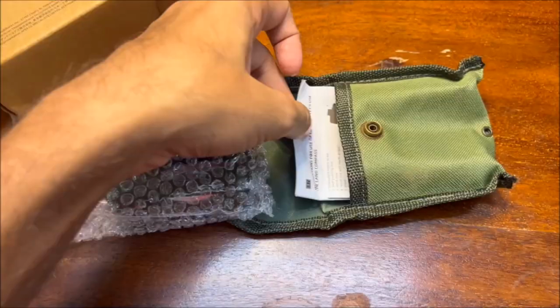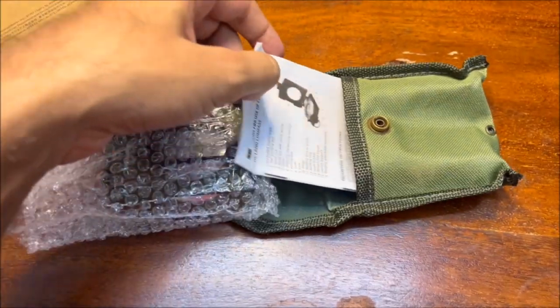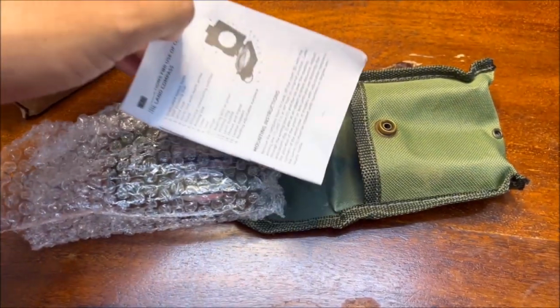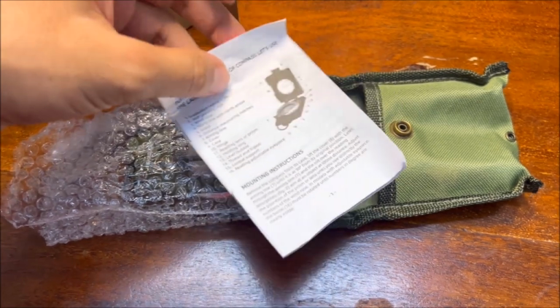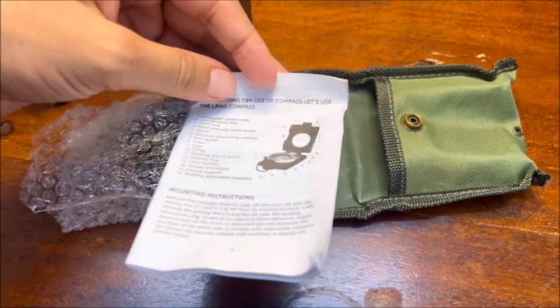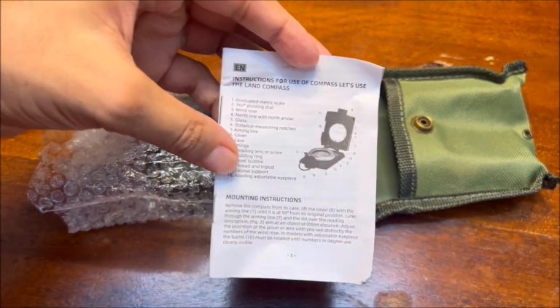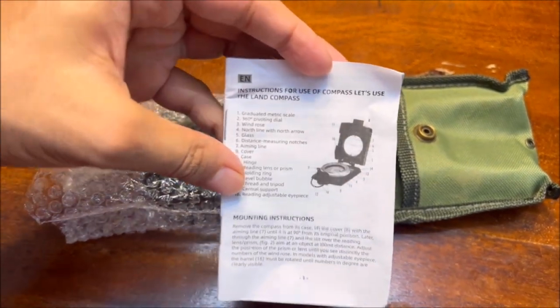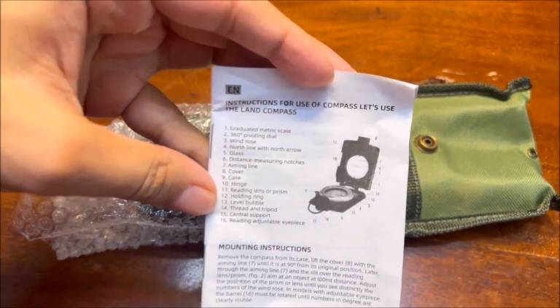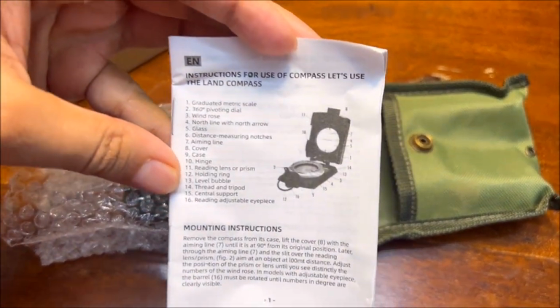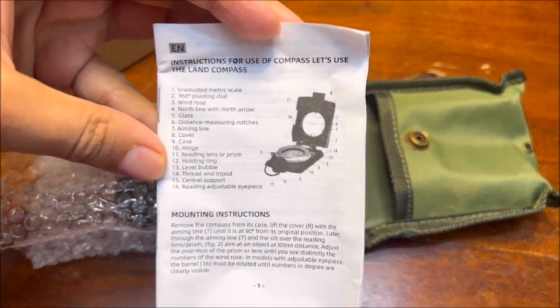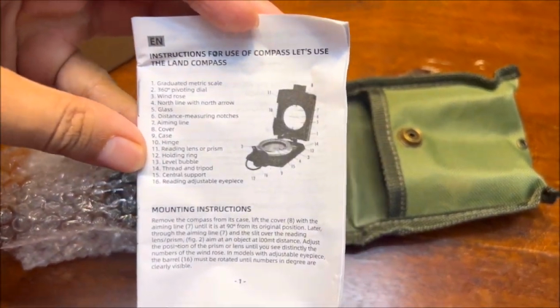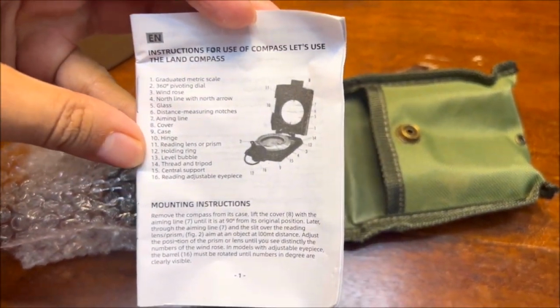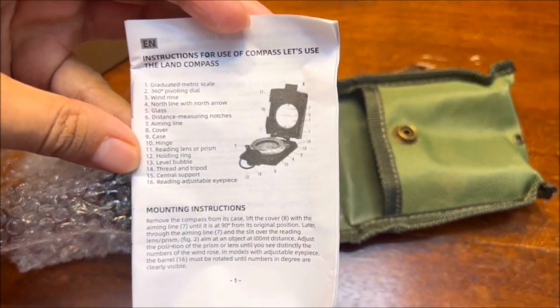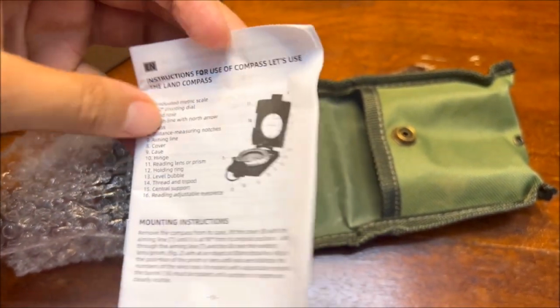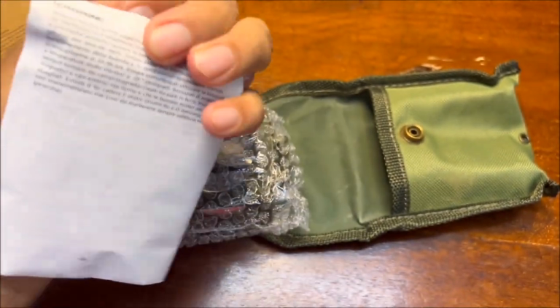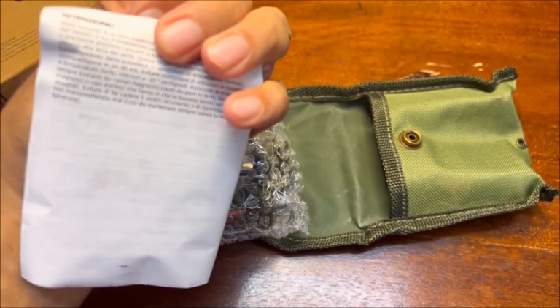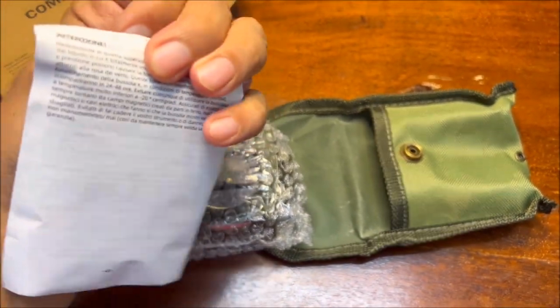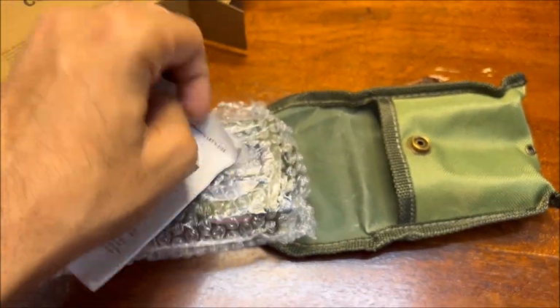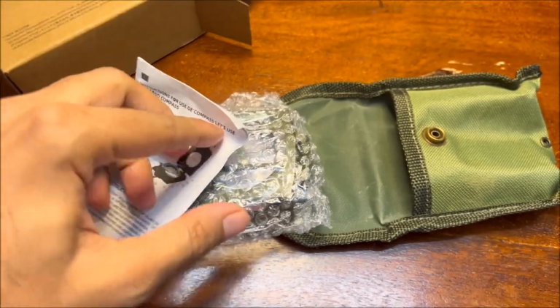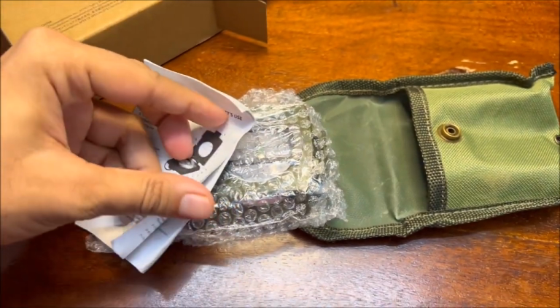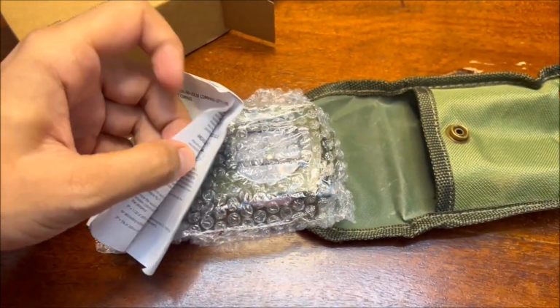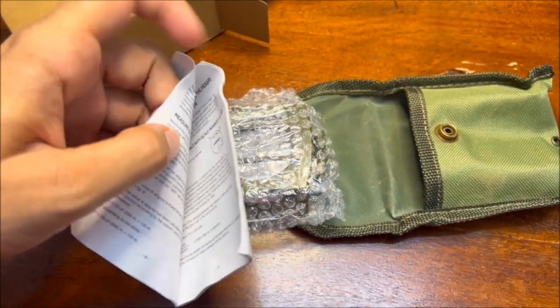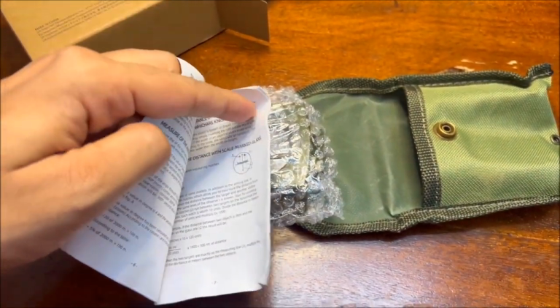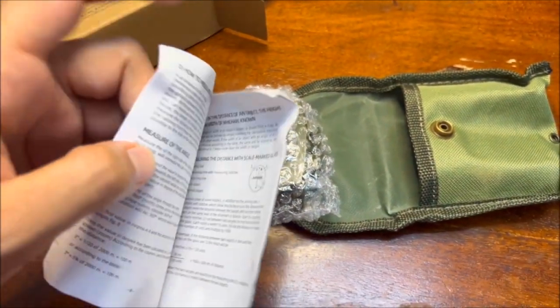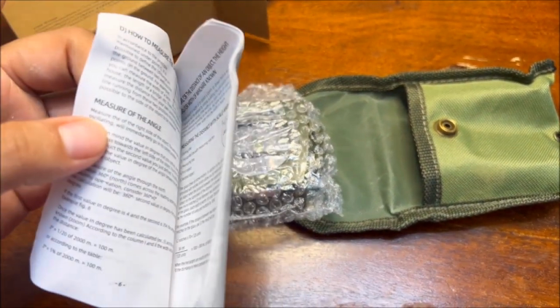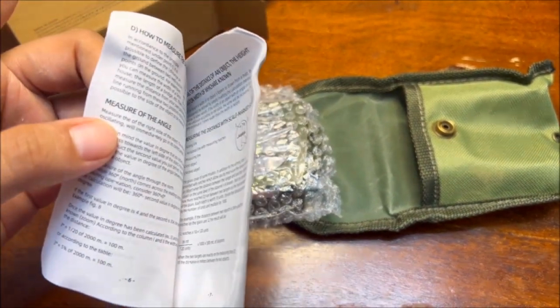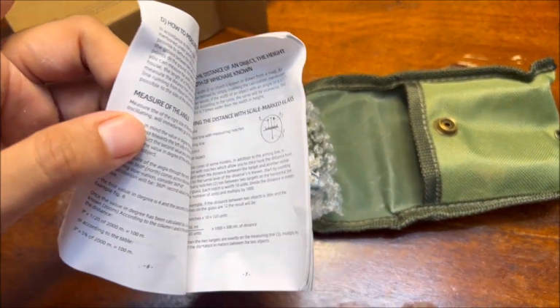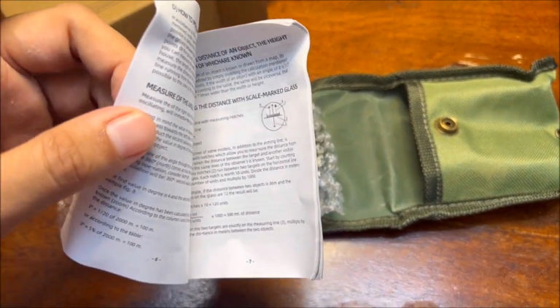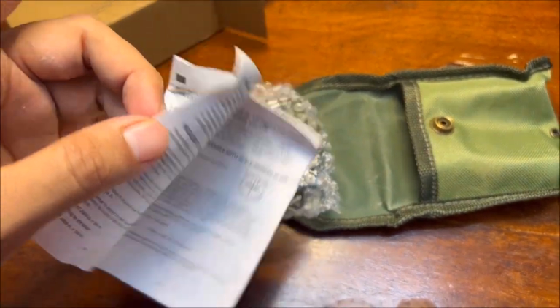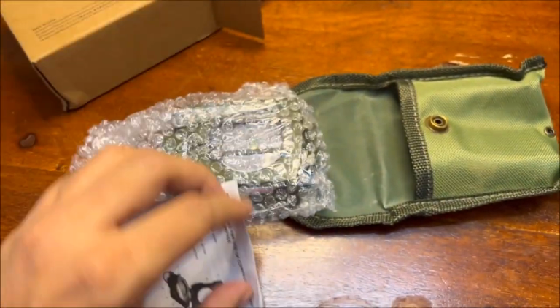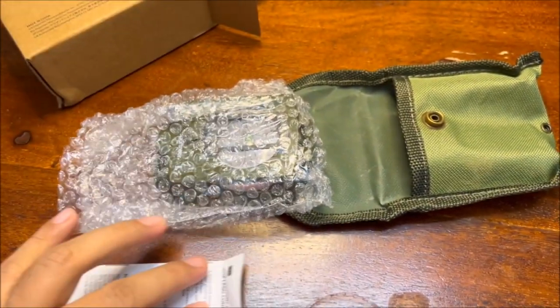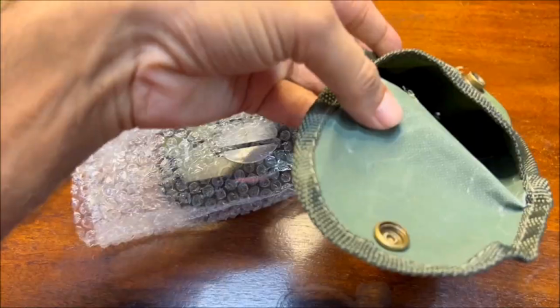I want you to read the manual carefully because for new users this can be quite a complicated thing to understand. So it will take you some time to understand the product completely.